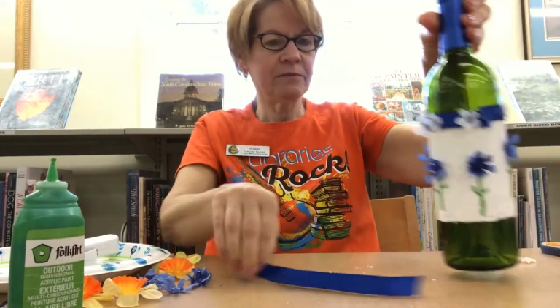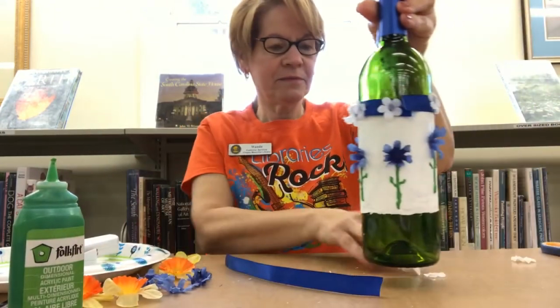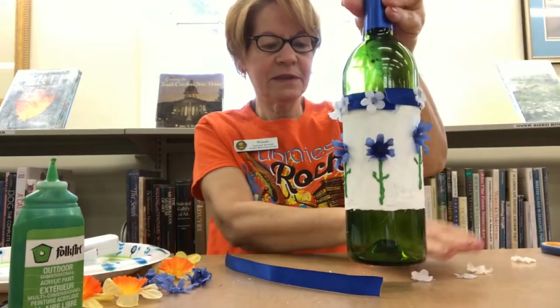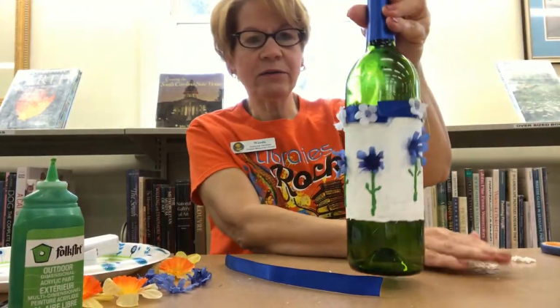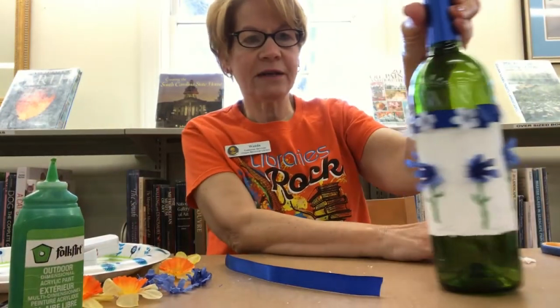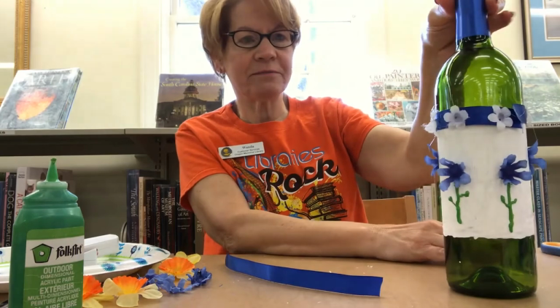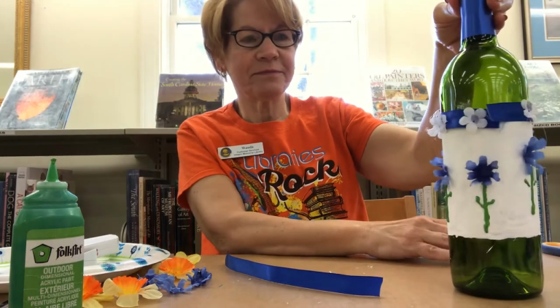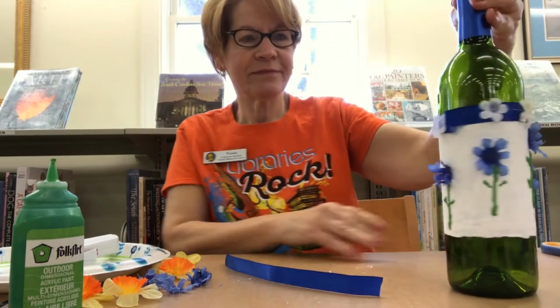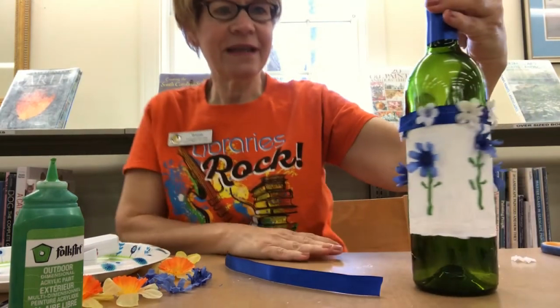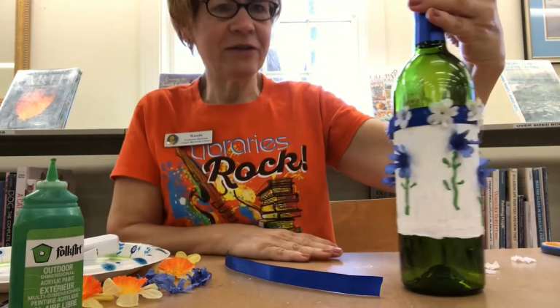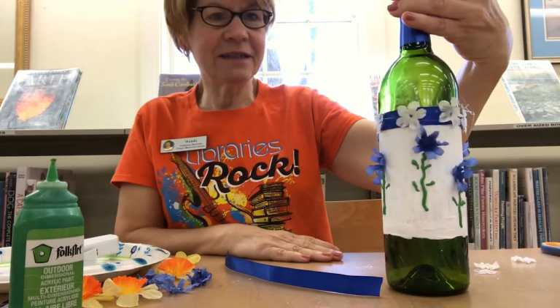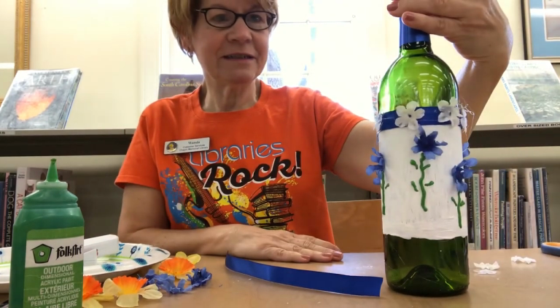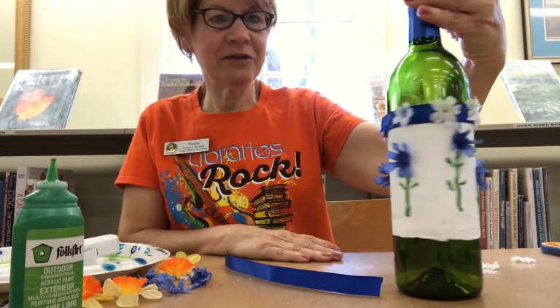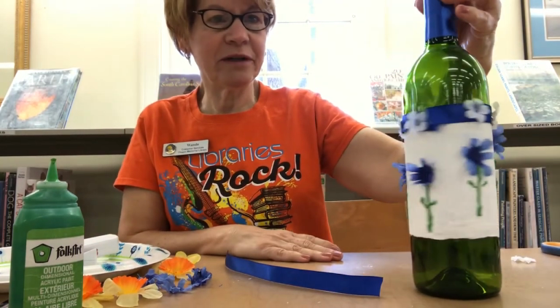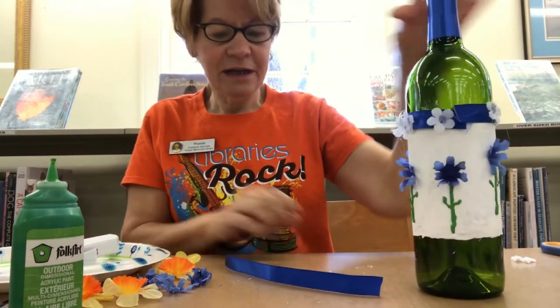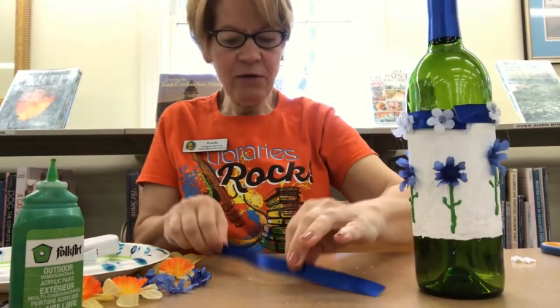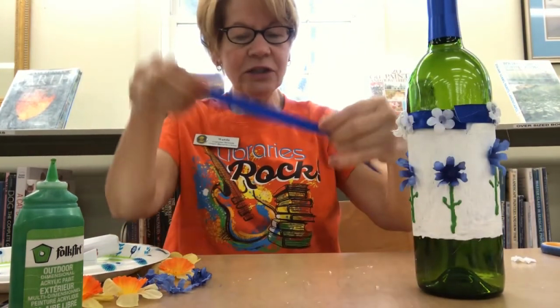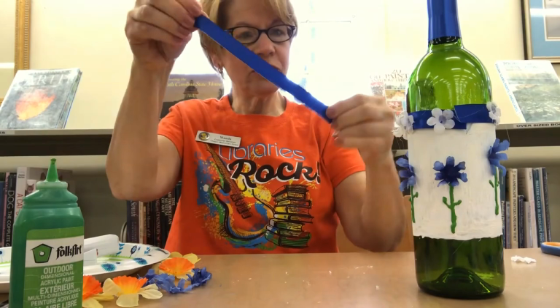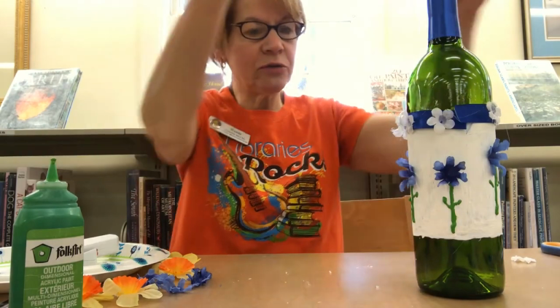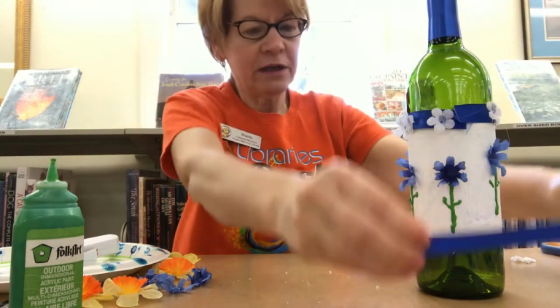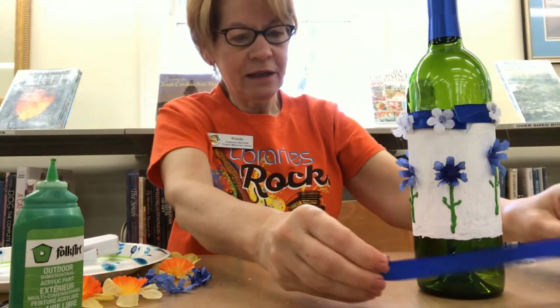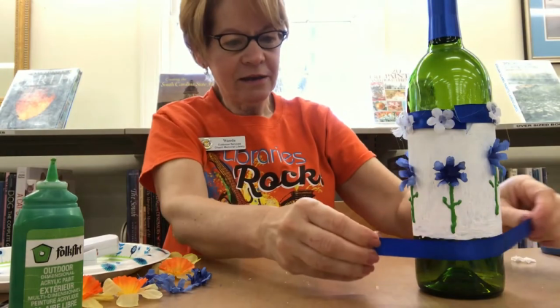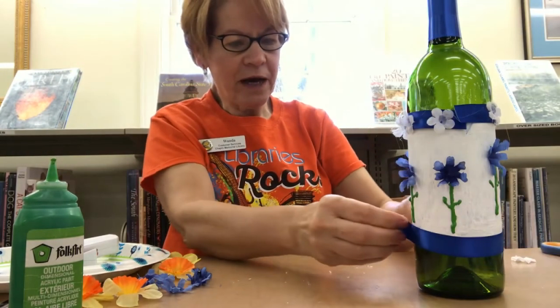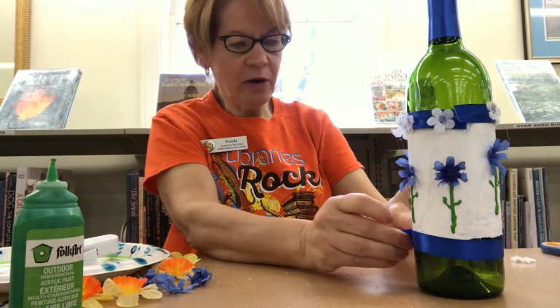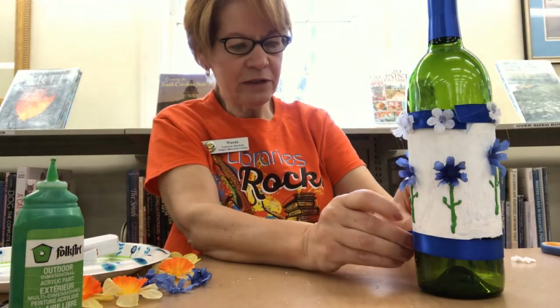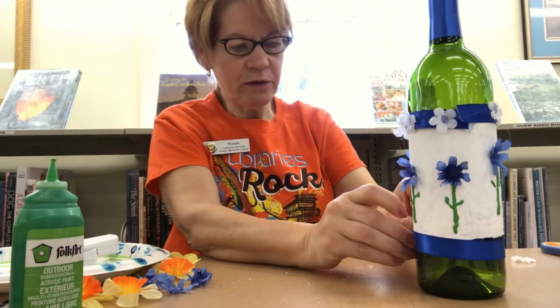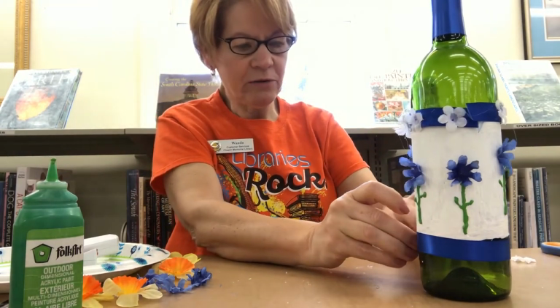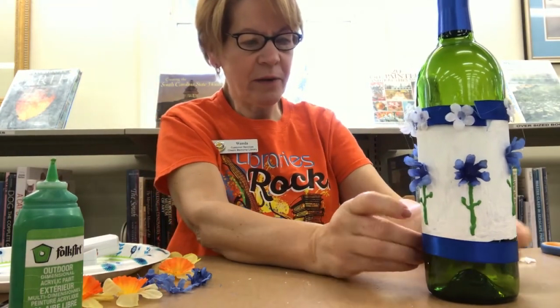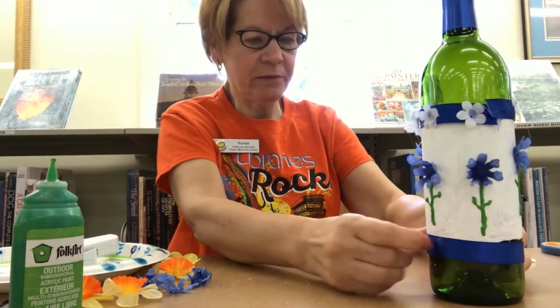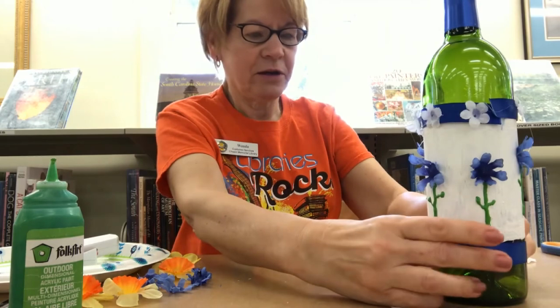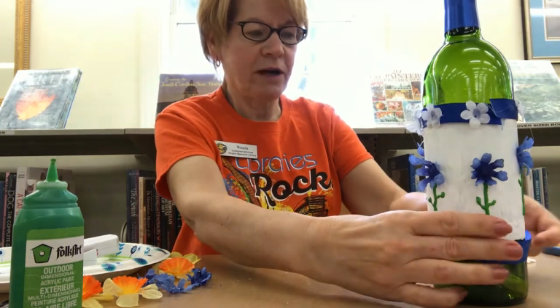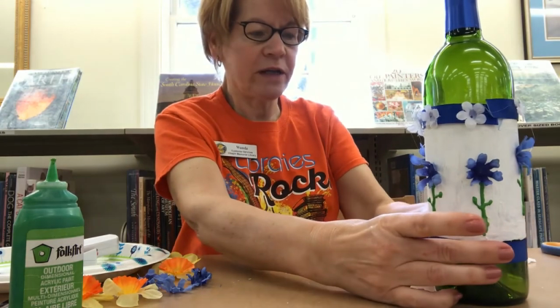Okay, so how is that looking? That's very nice, isn't it? Very pretty. Now I'm just going to glue the bottom part of this ribbon right around the bottom here around the white.